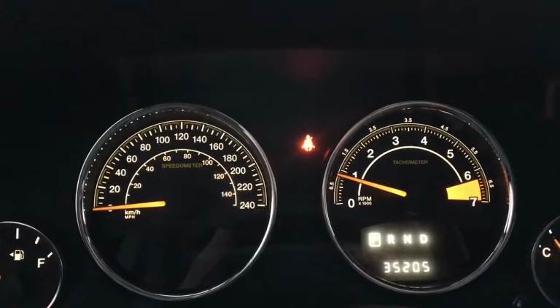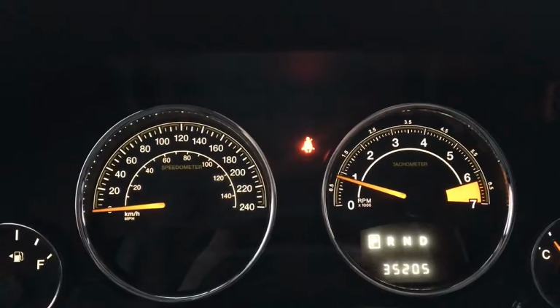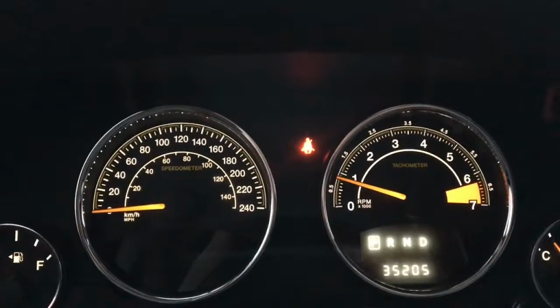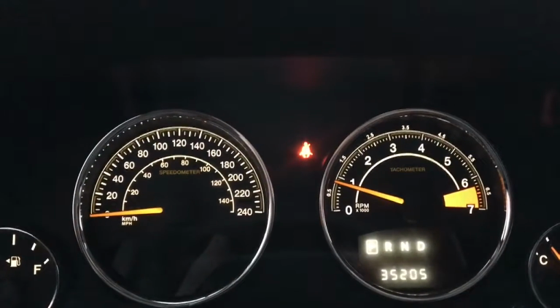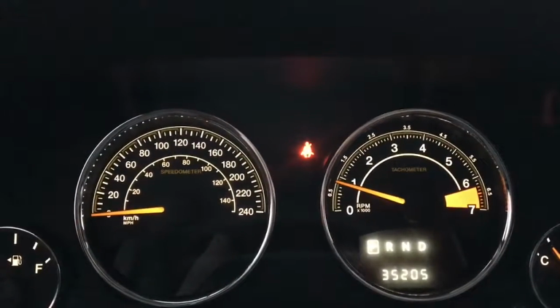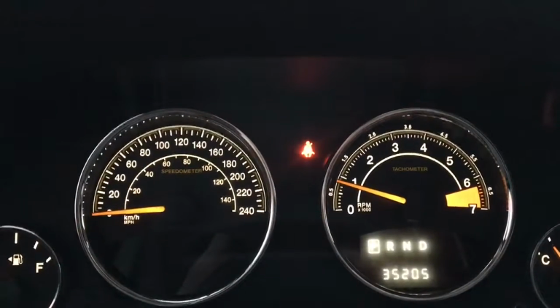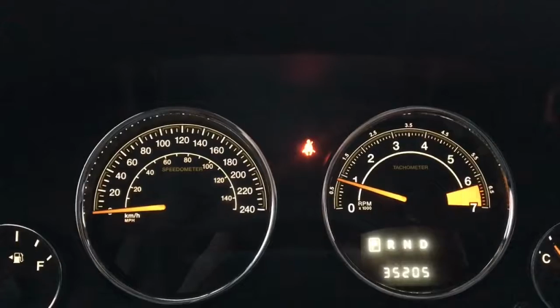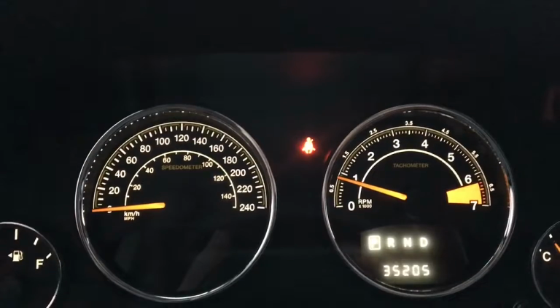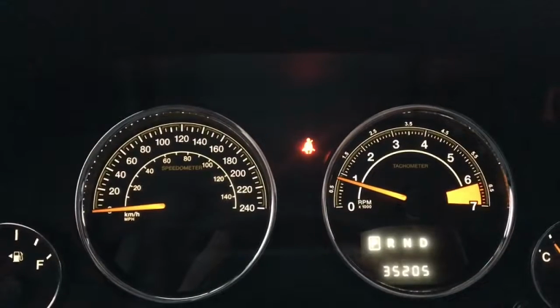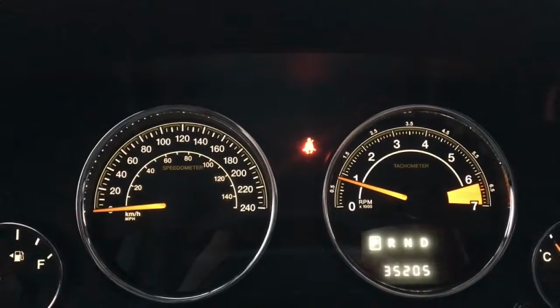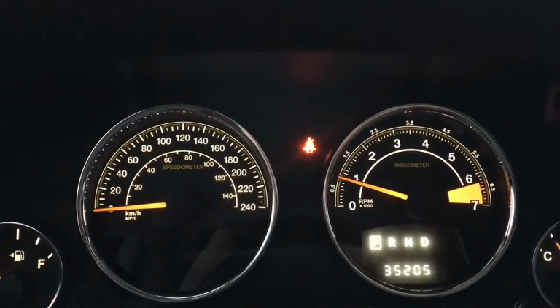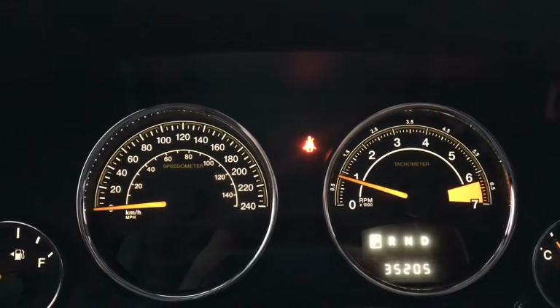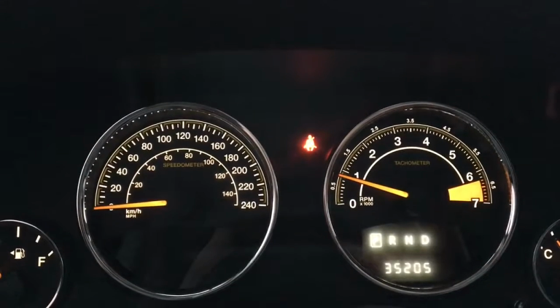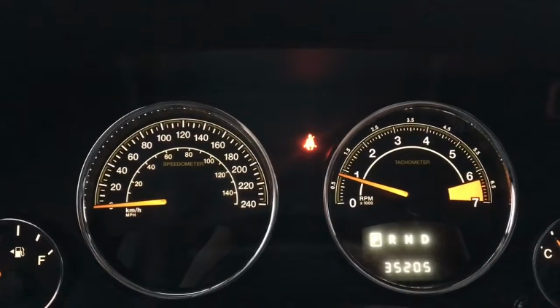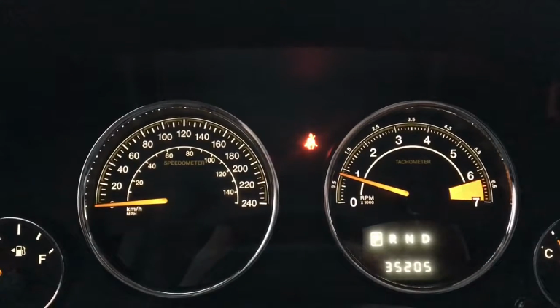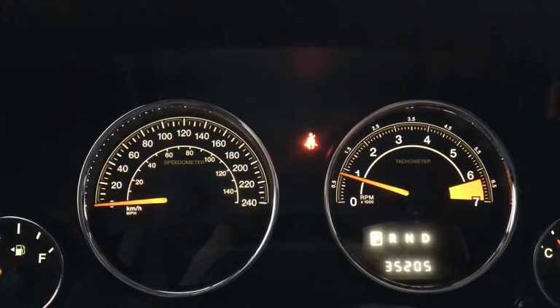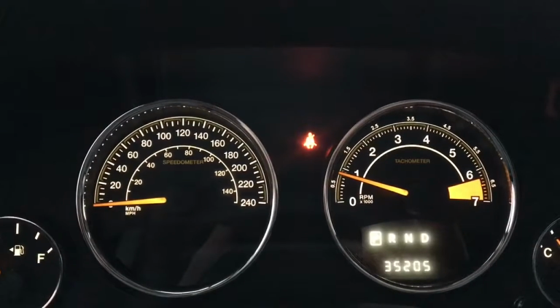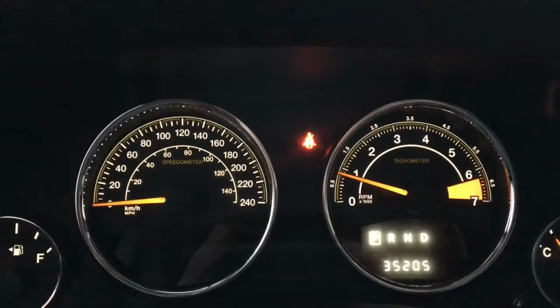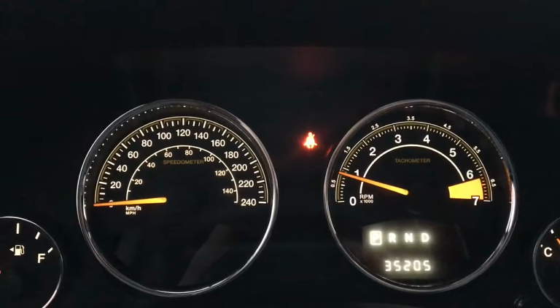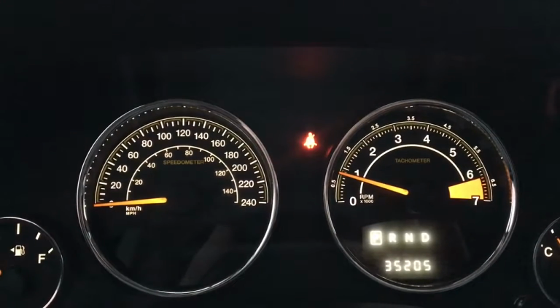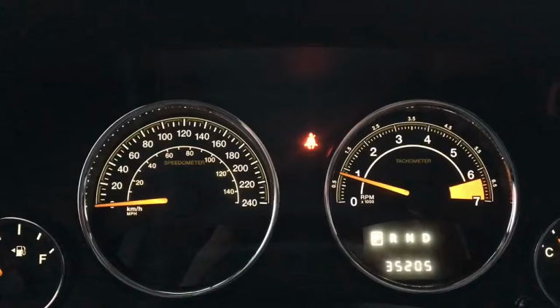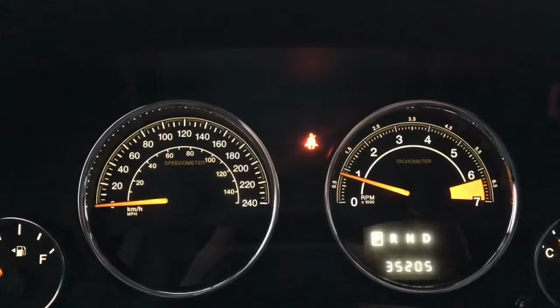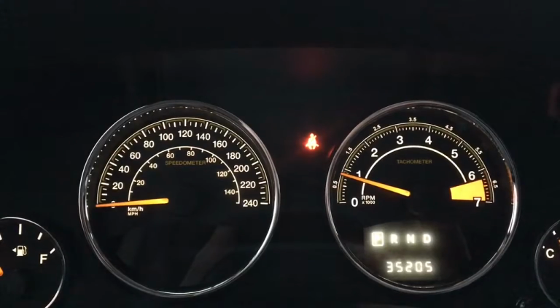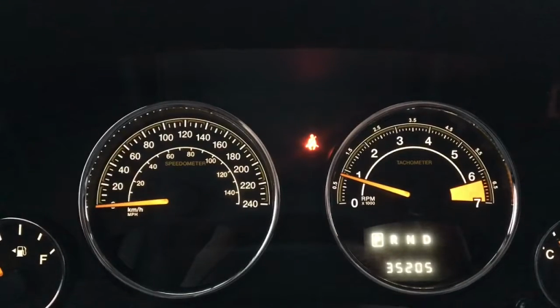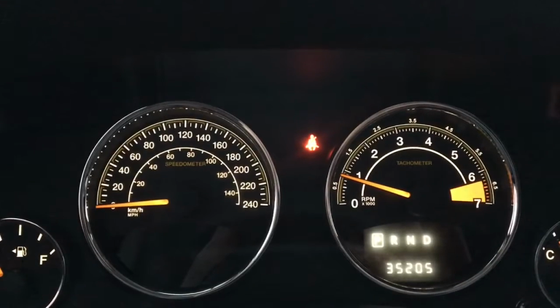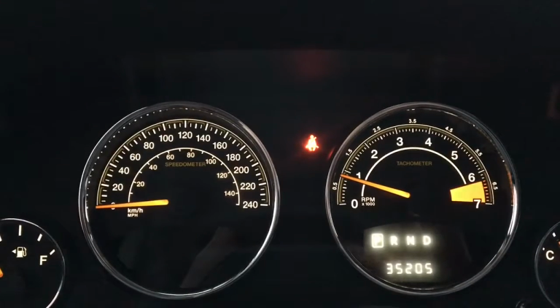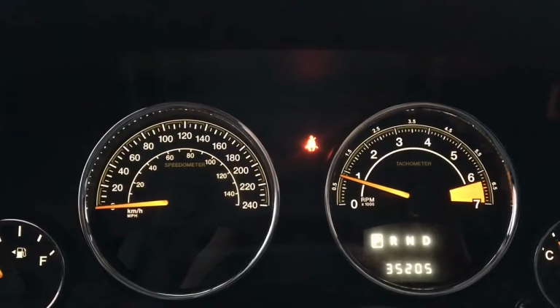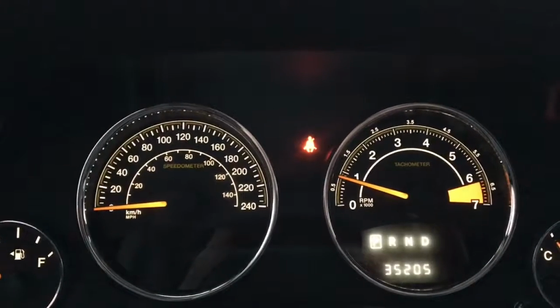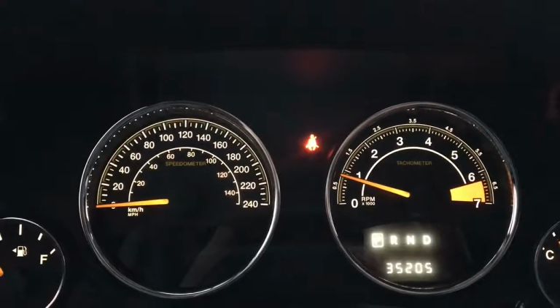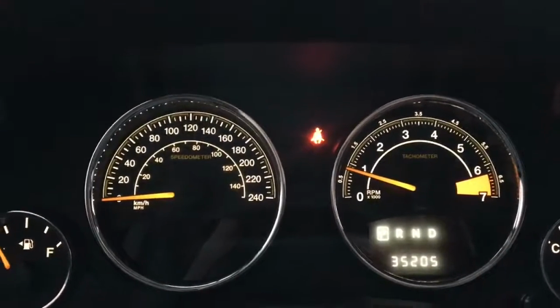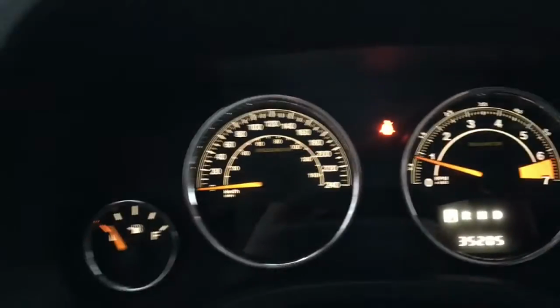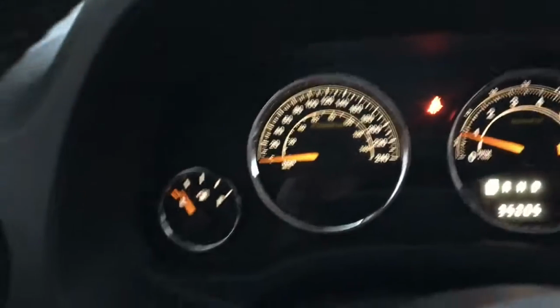This Jeep Compass is sitting at only 35,205 kilometers, so there's tons of life left in it. Do speak to one of our finance managers about any extended warranties to make sure you are fully covered.